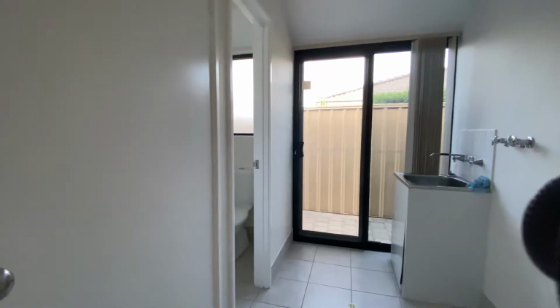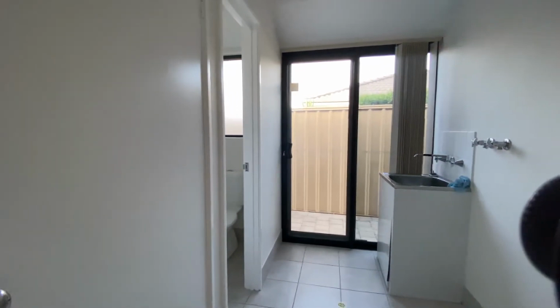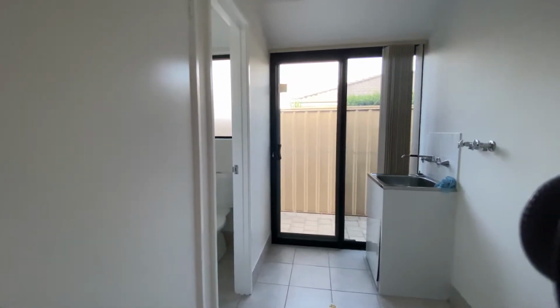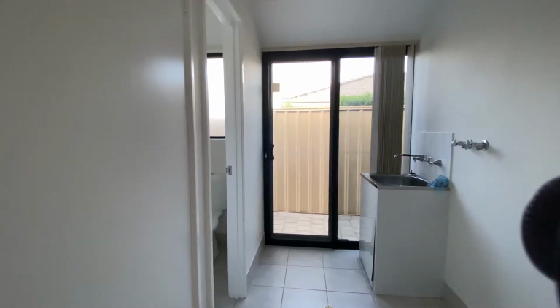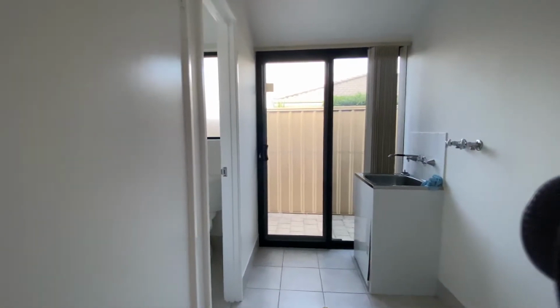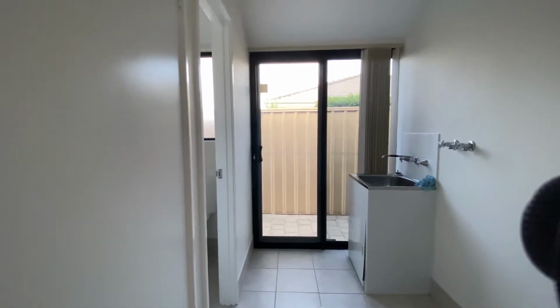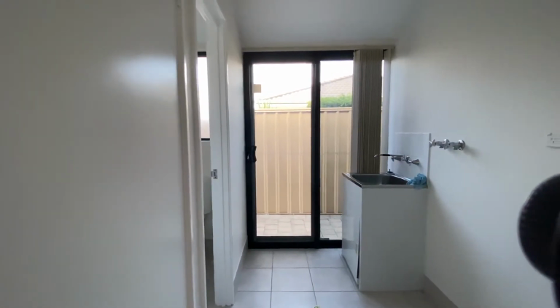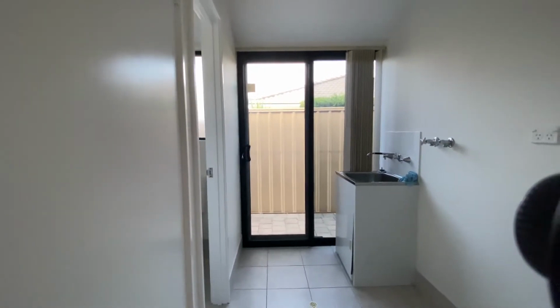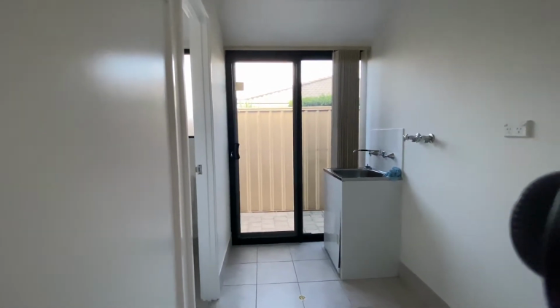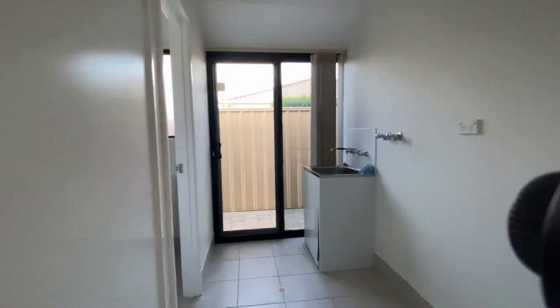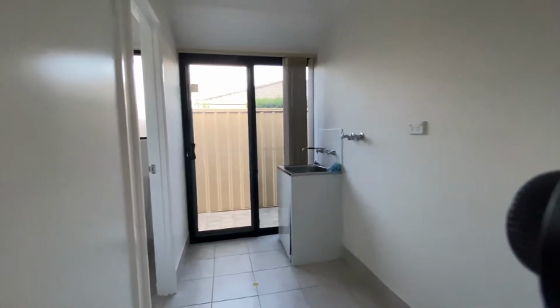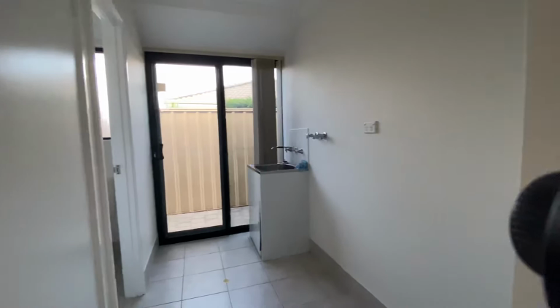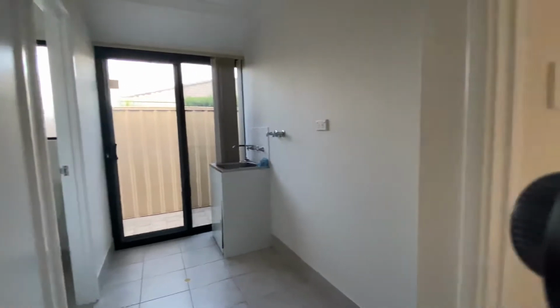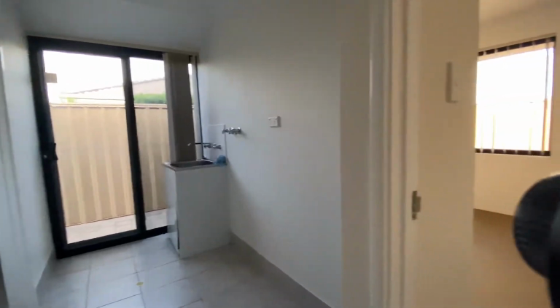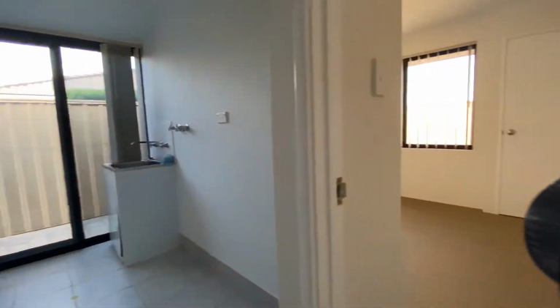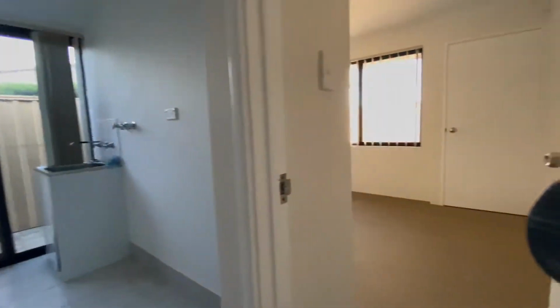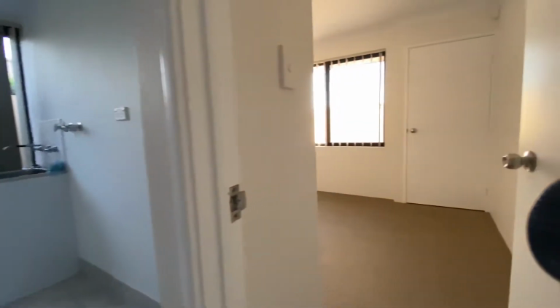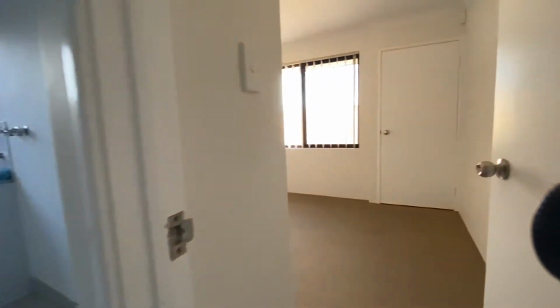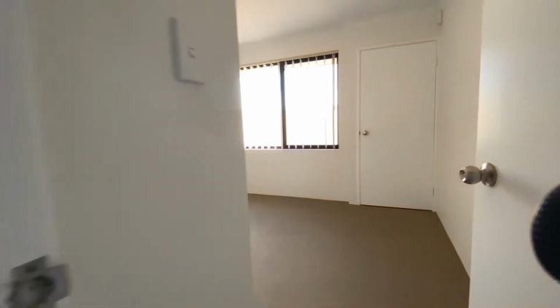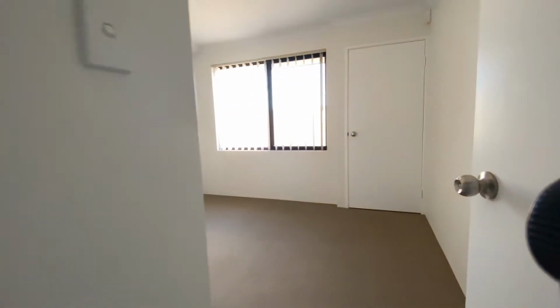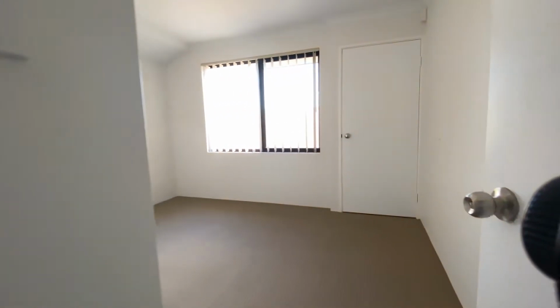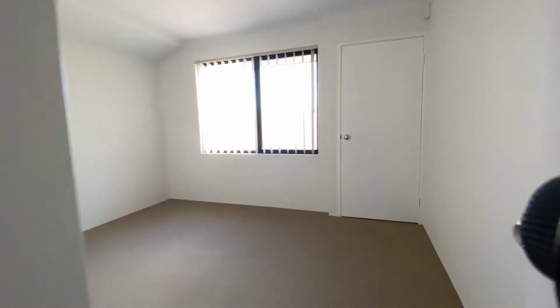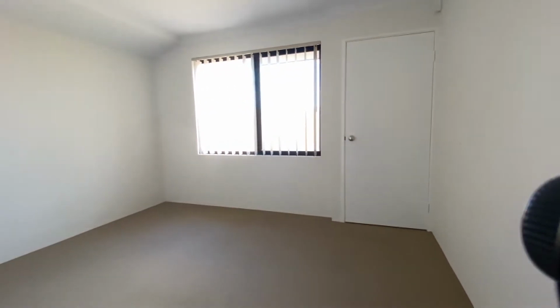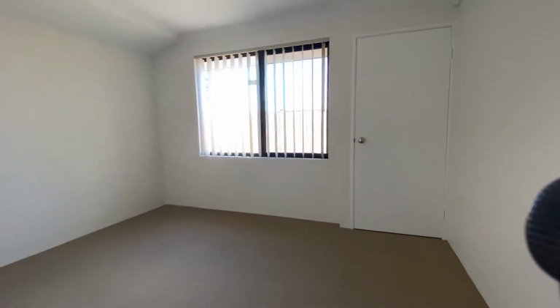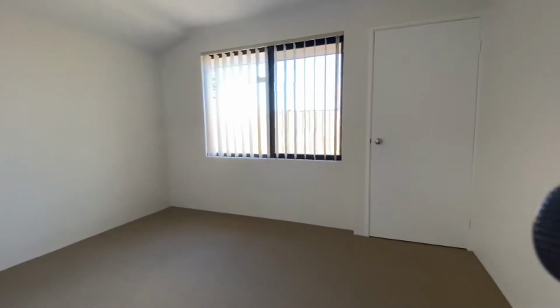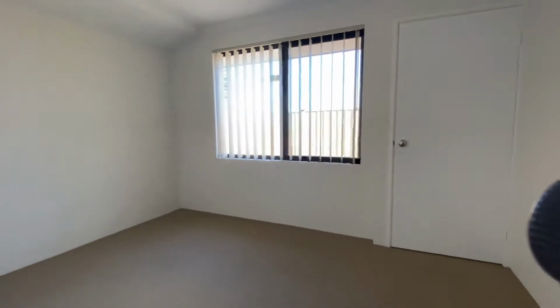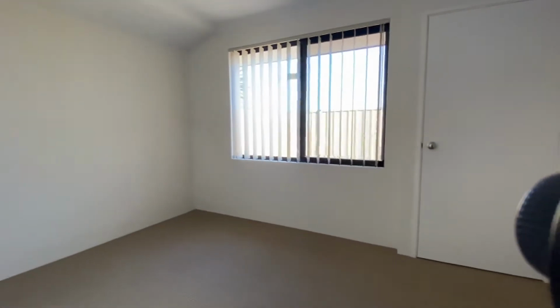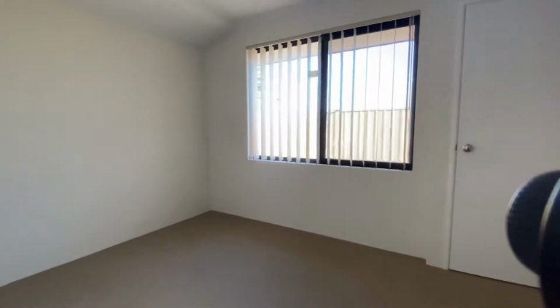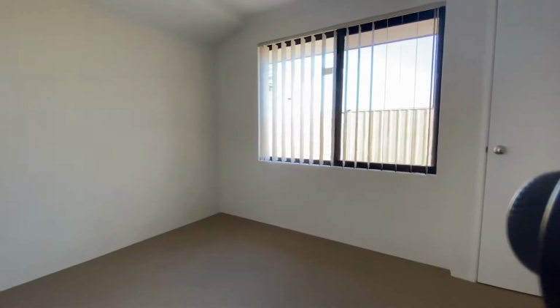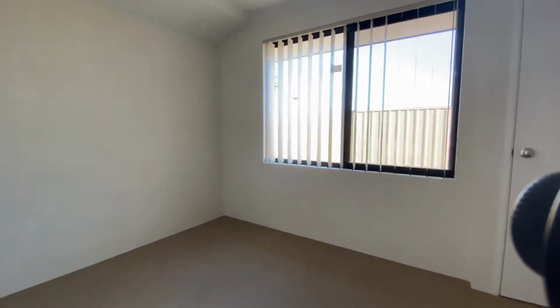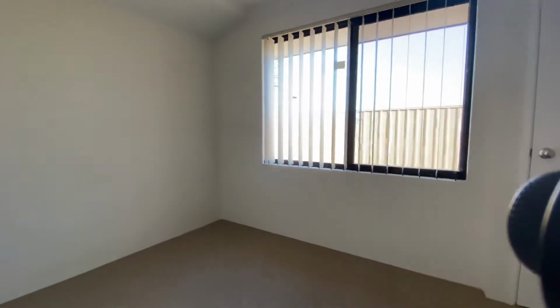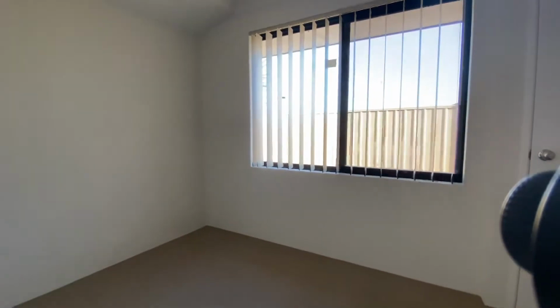There's access out to the outside with a security door as well. The third bedroom is again double in size with built-in robes.